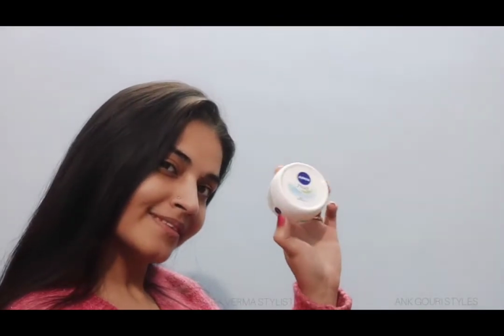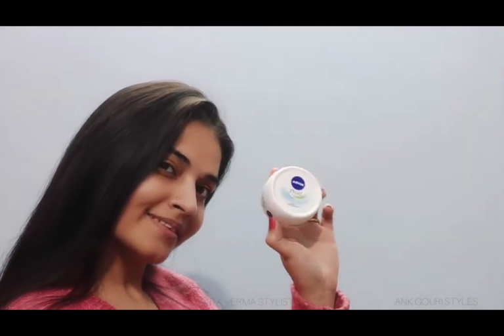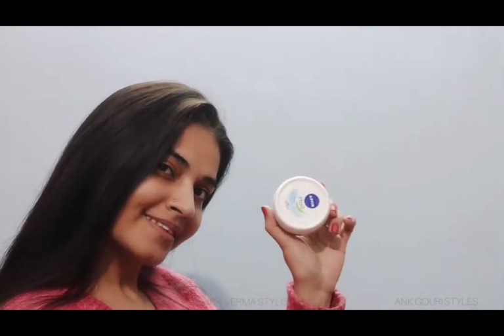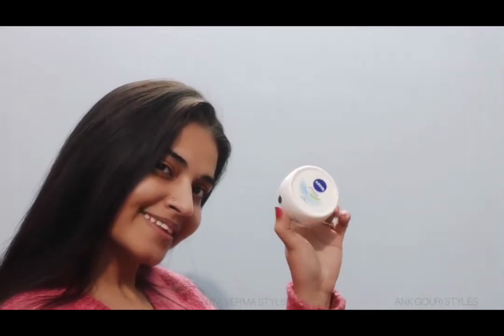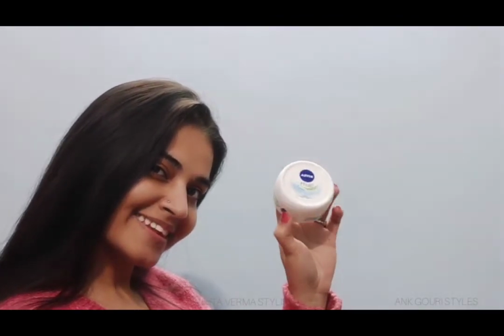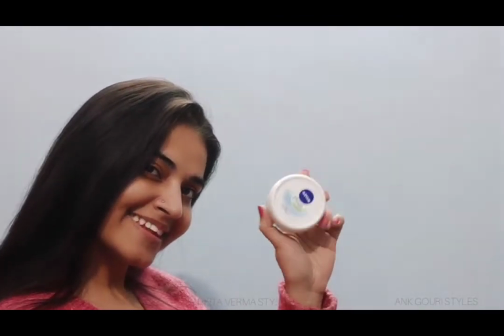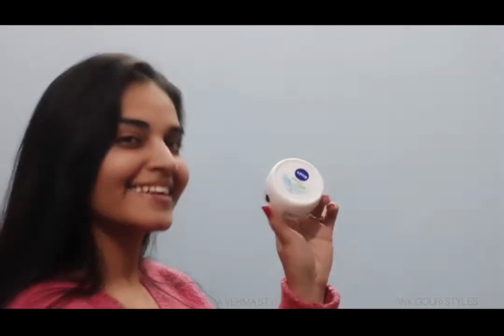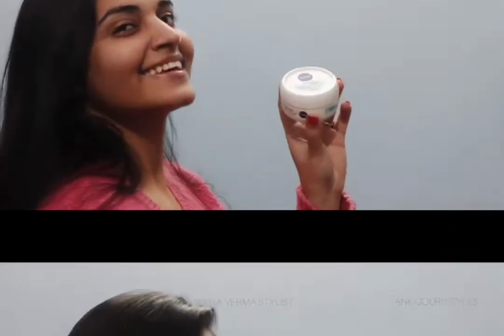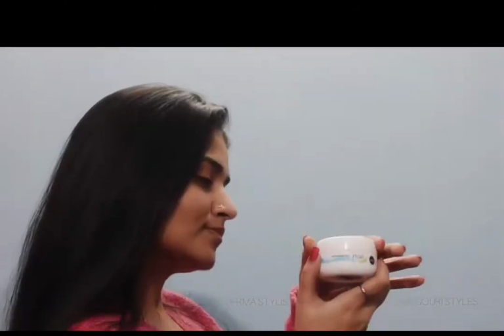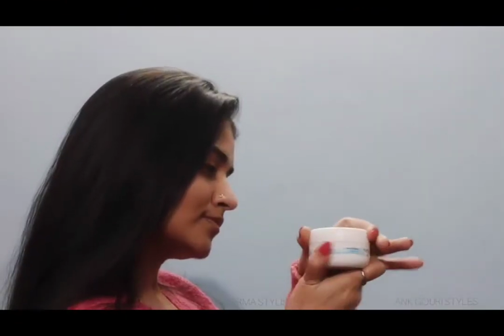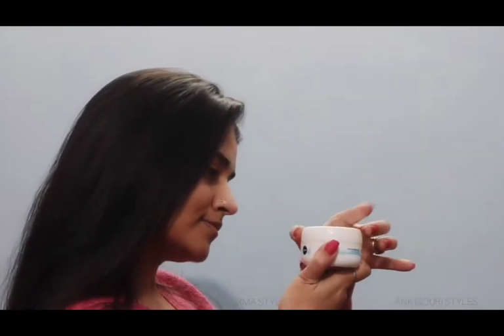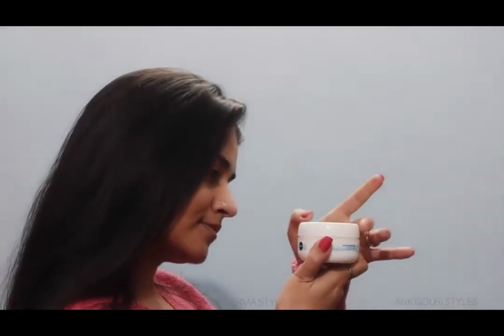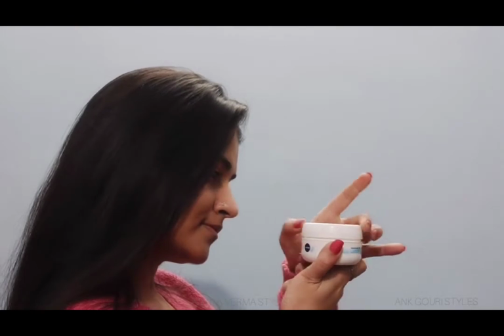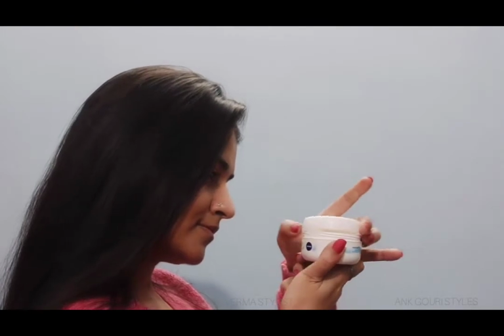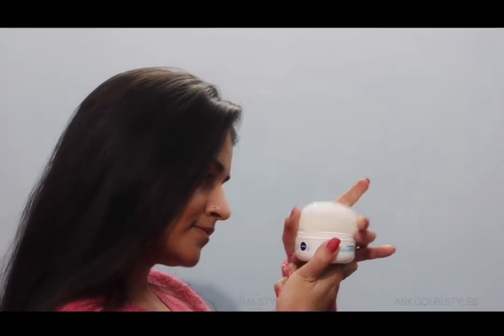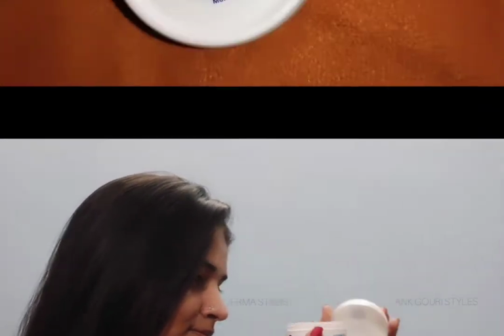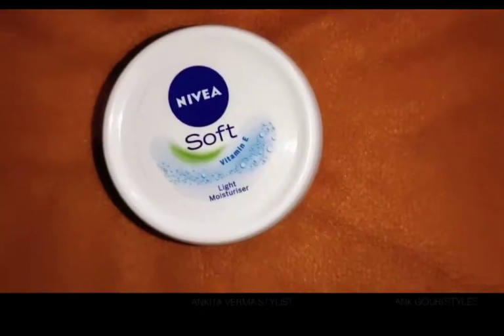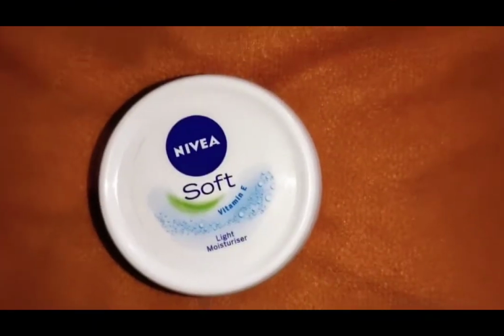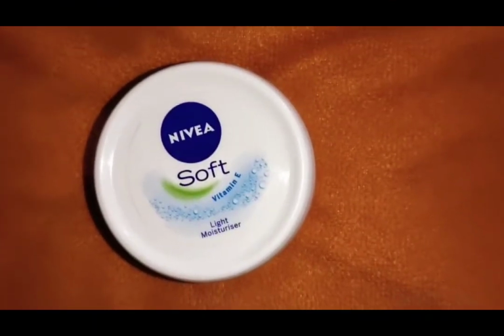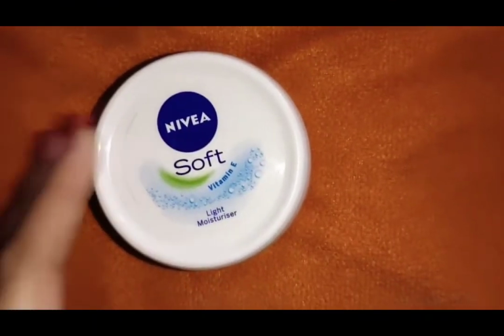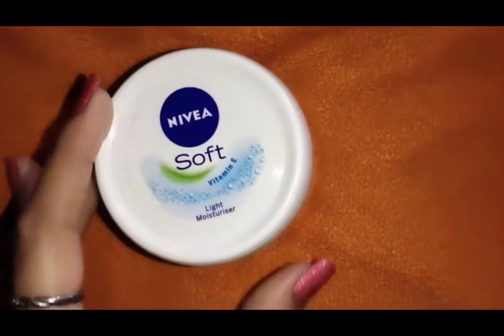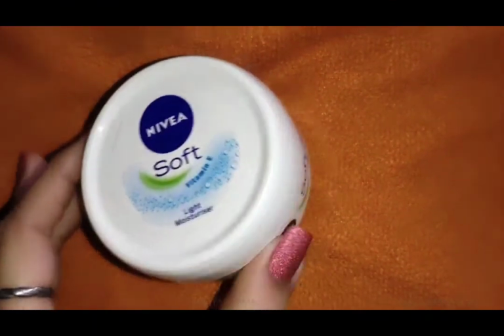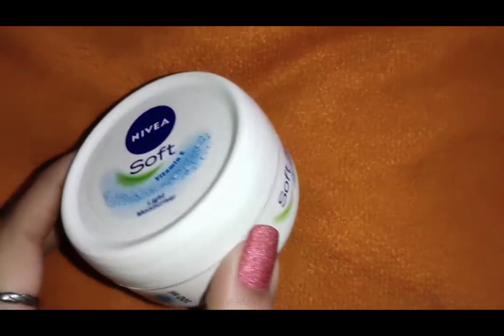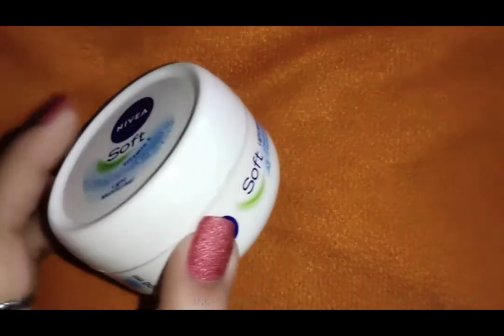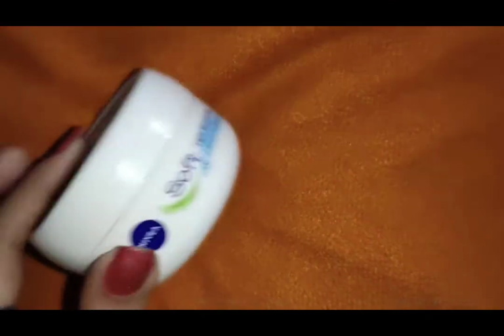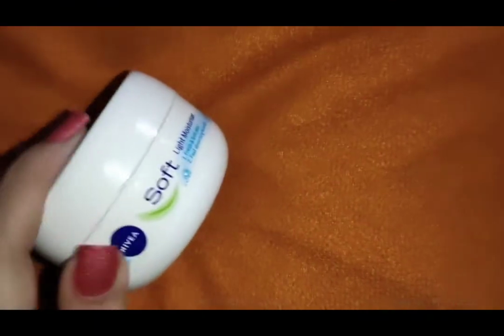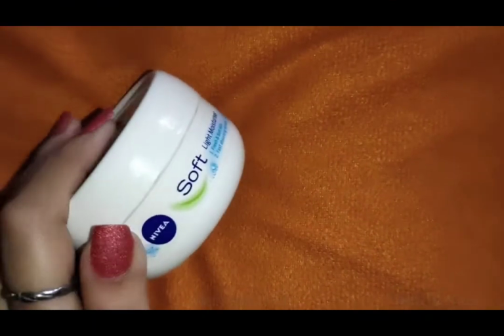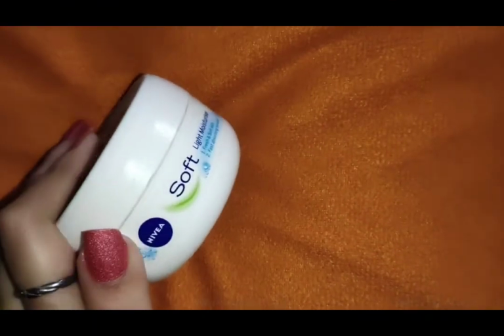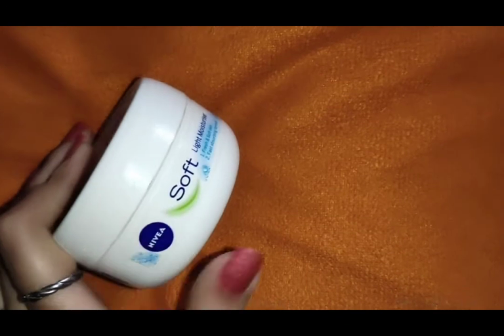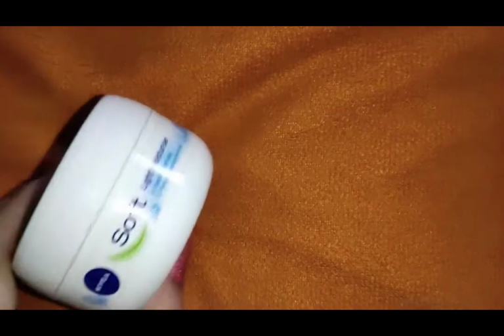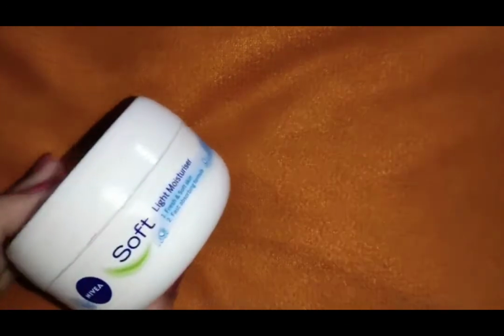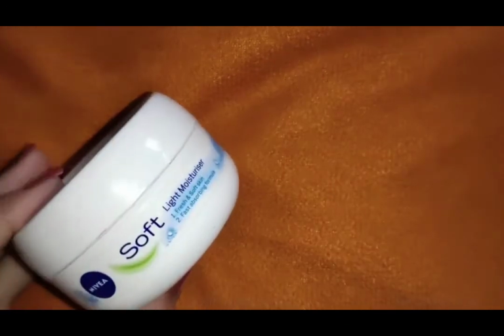If we talk about this cream, it comes in a container and you get different quantities like 100ml and 200ml. This cream is very soft.